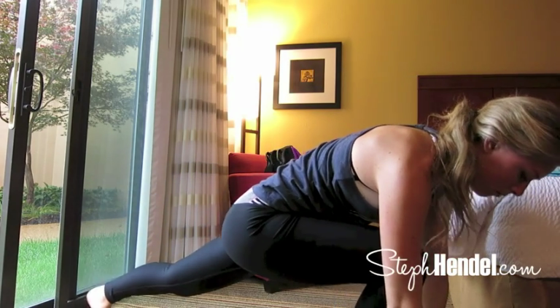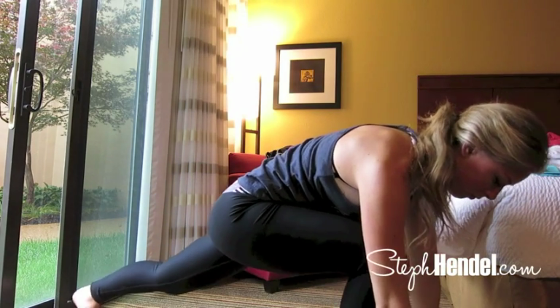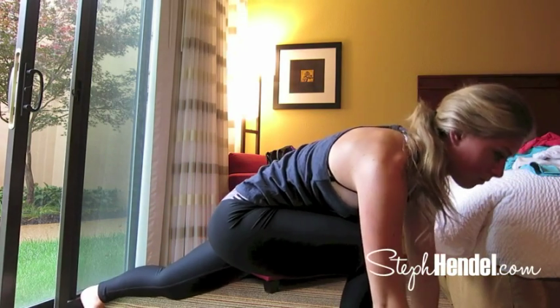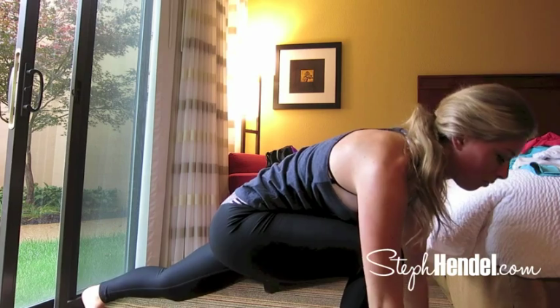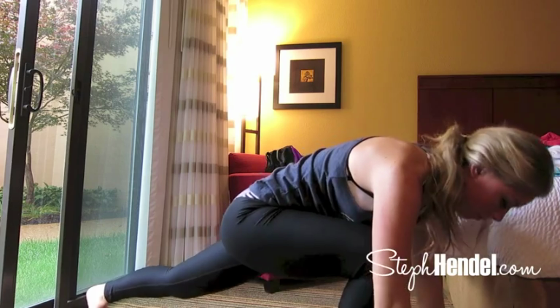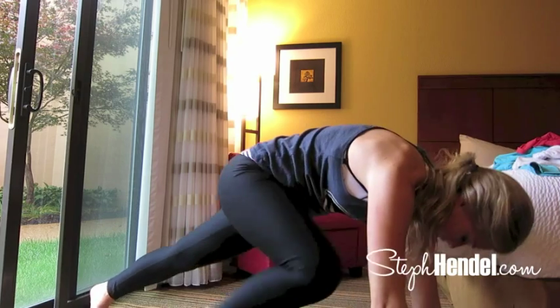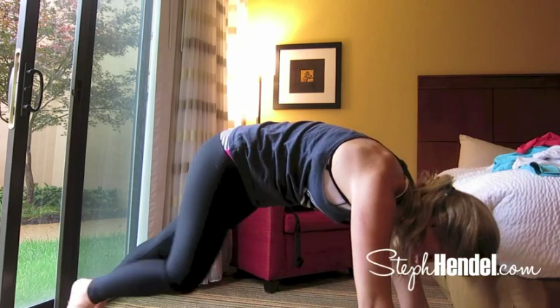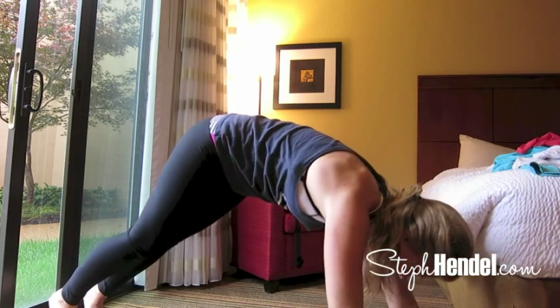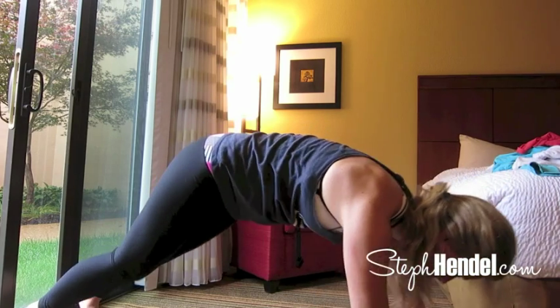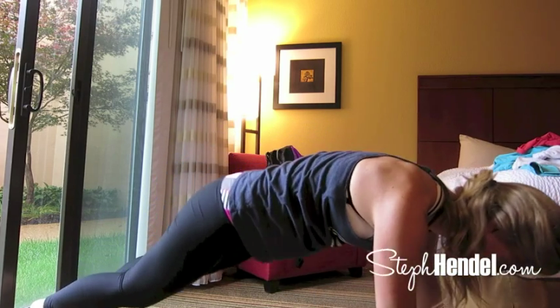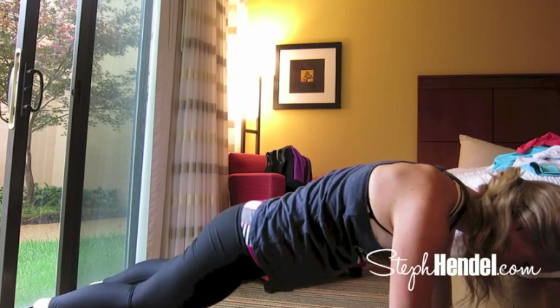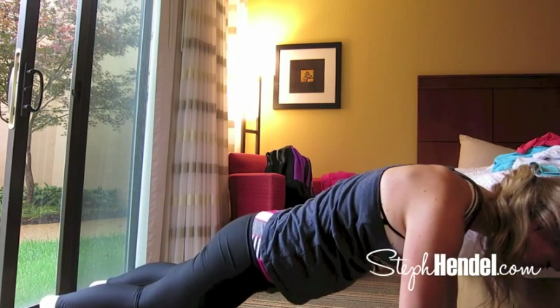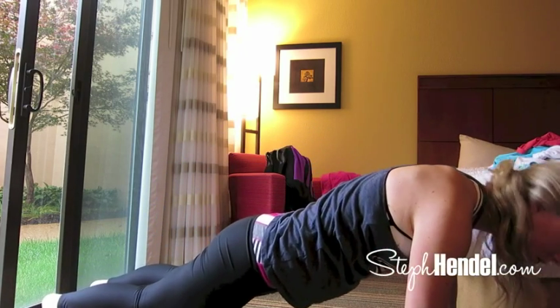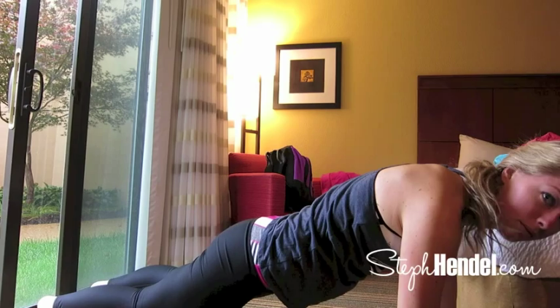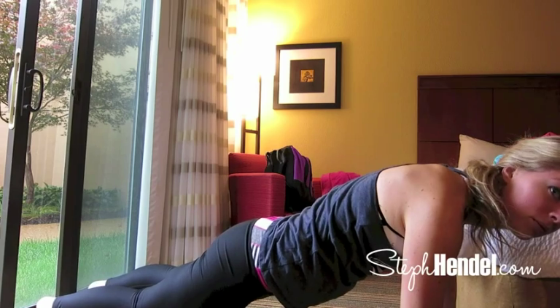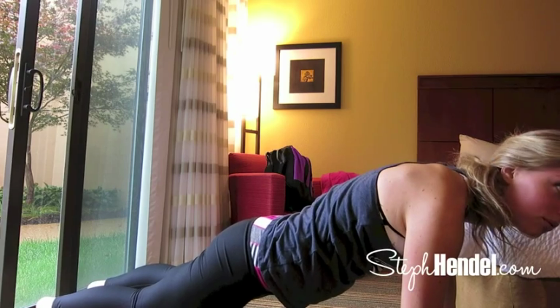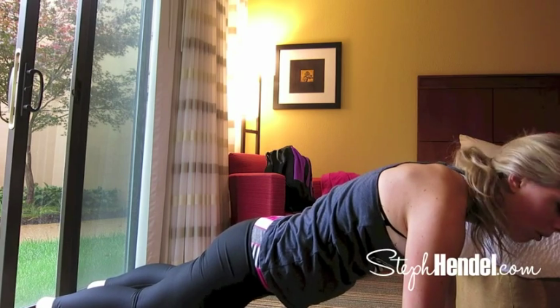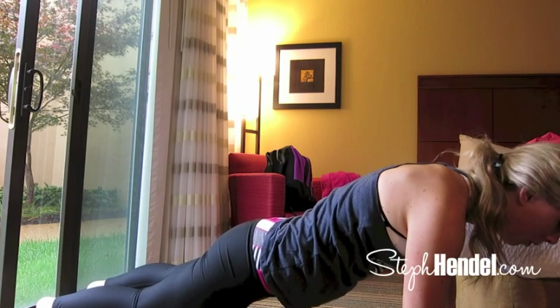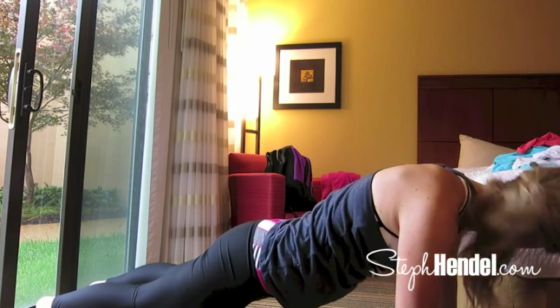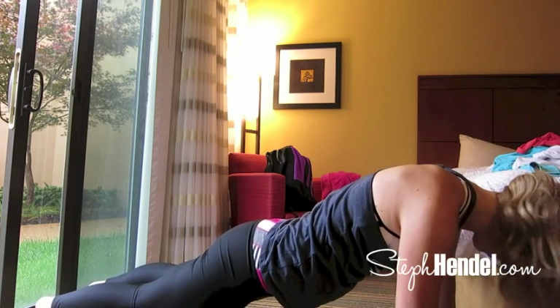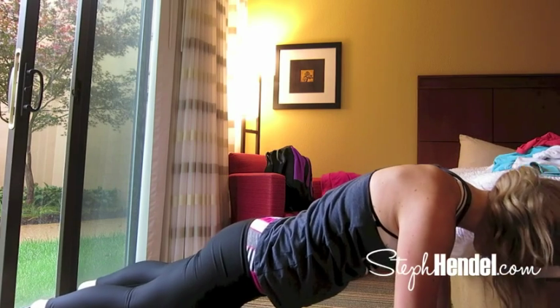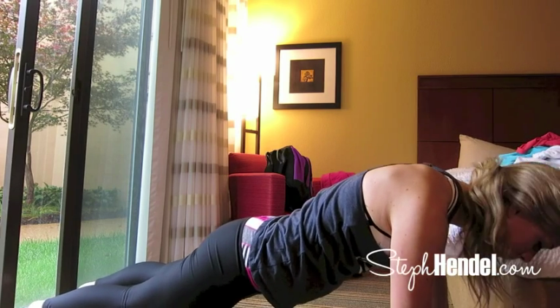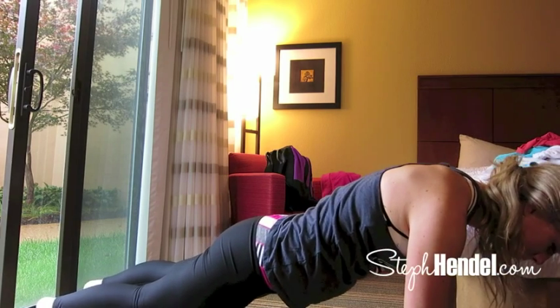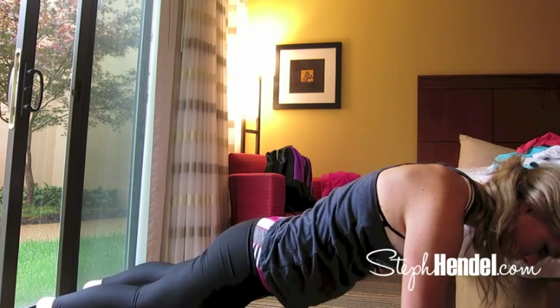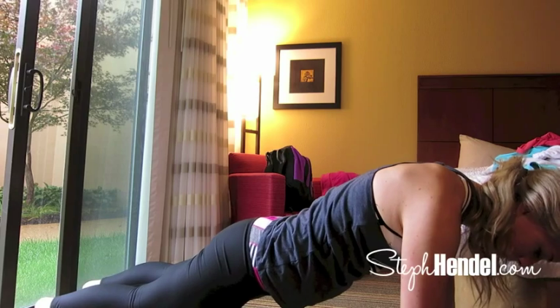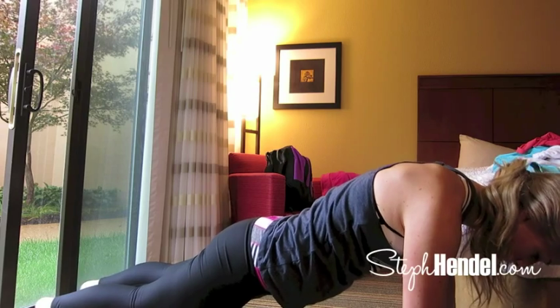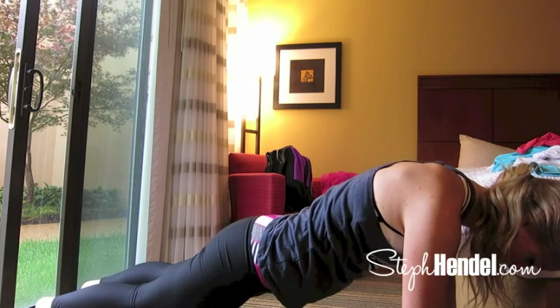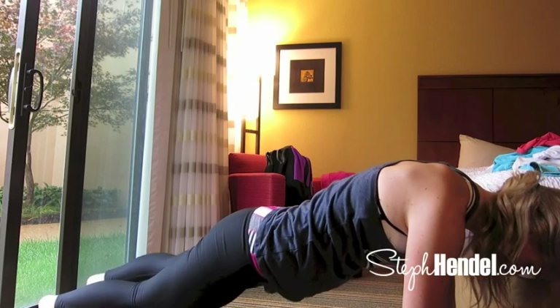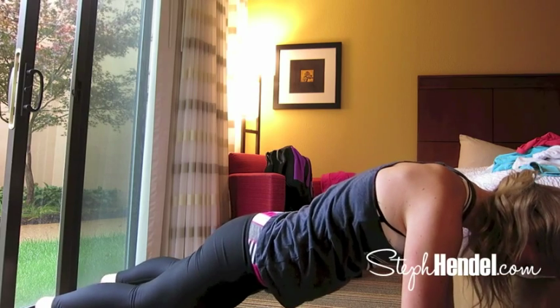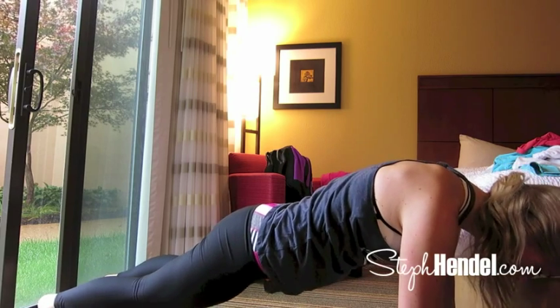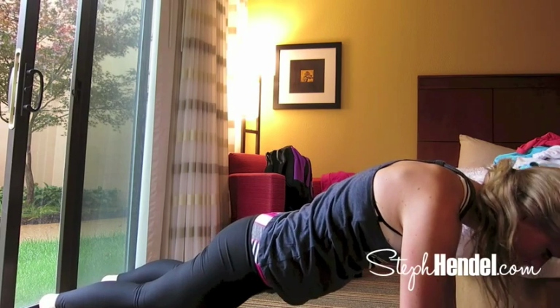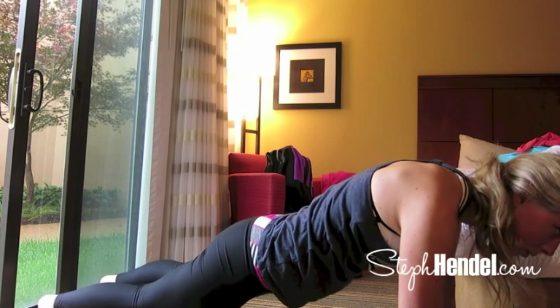Now step back into a plank pose. Make sure in this position that your hips are in line with your back — a nice straight line. We're just going to hold this for a few seconds. Make sure you're taking nice deep inhales and exhales here.